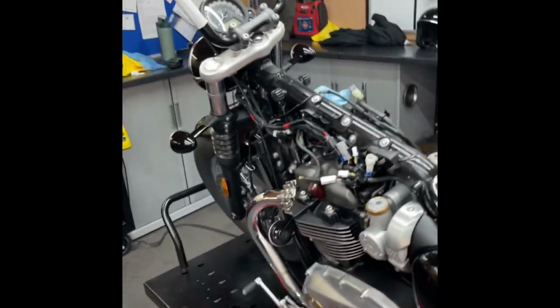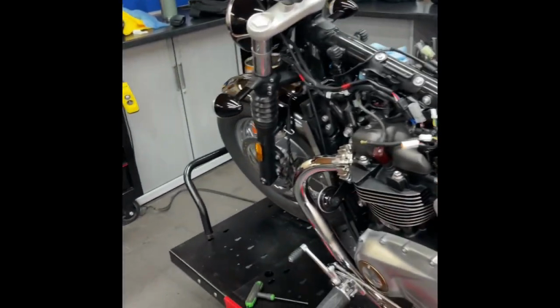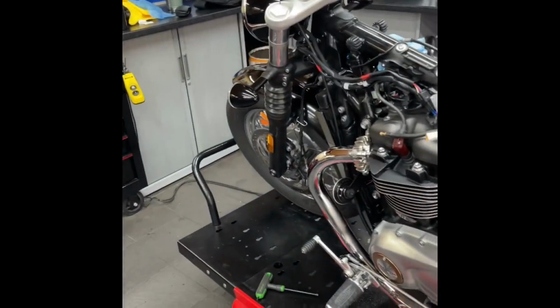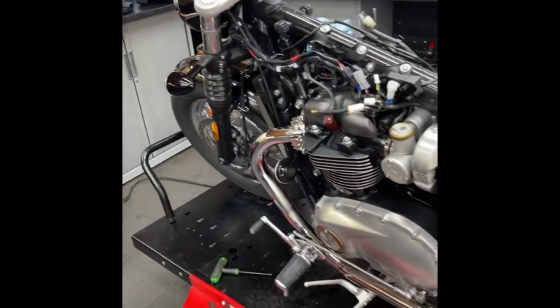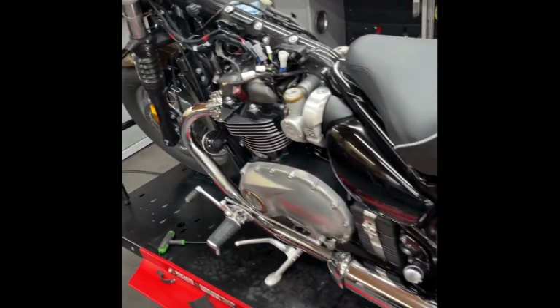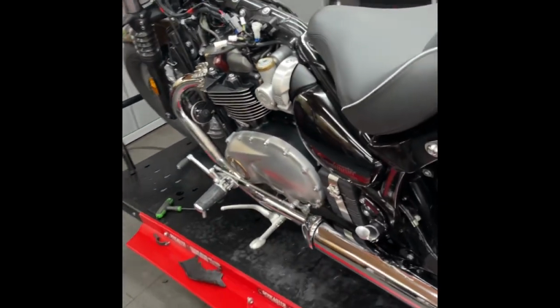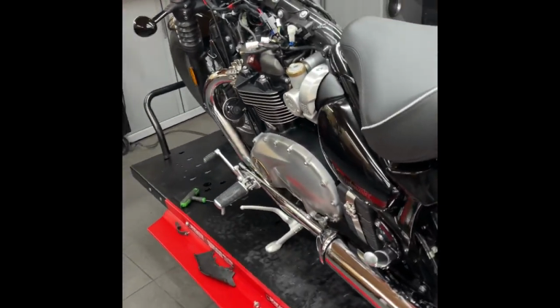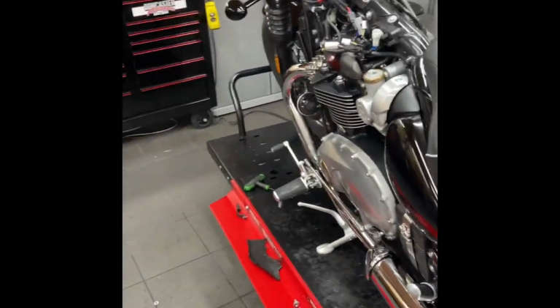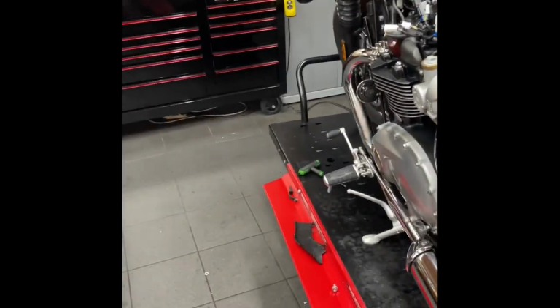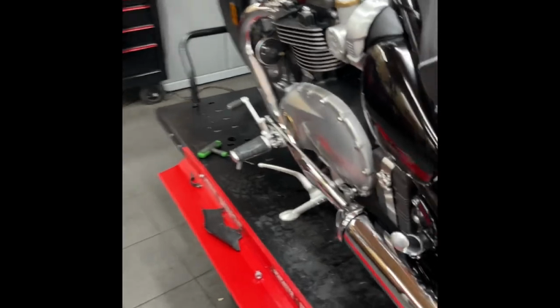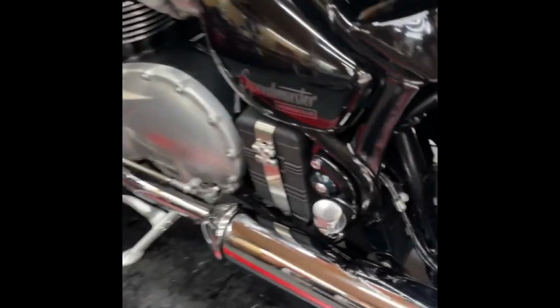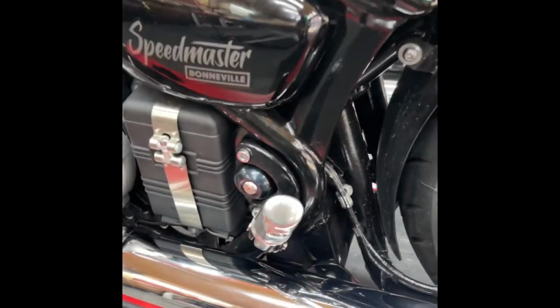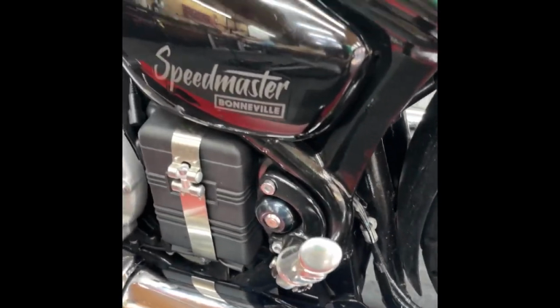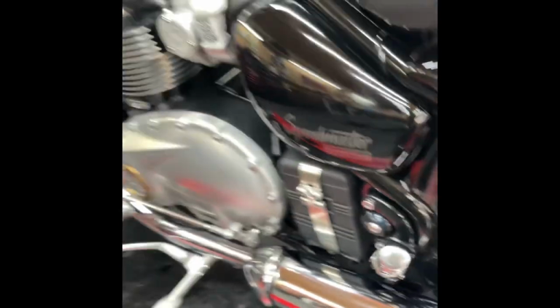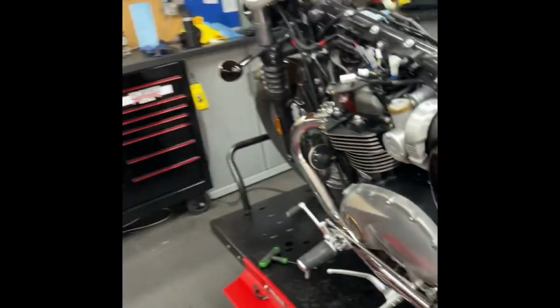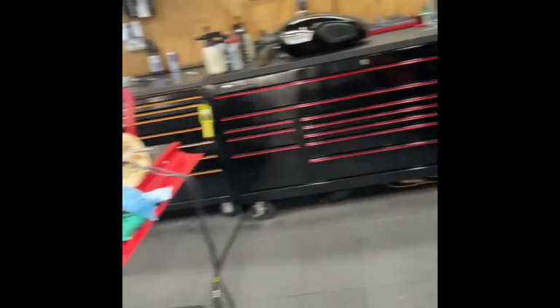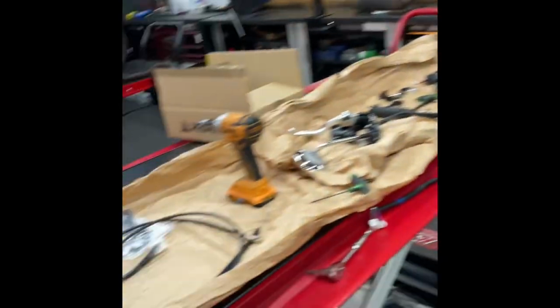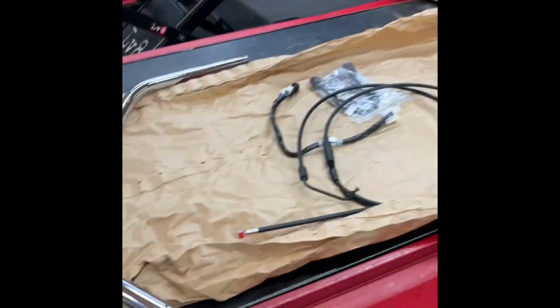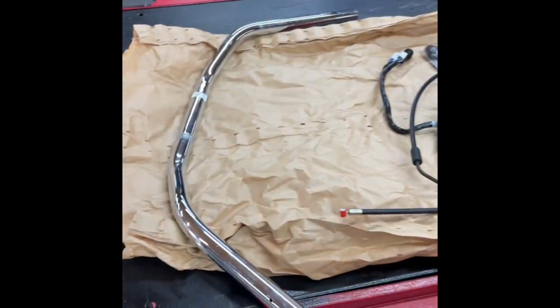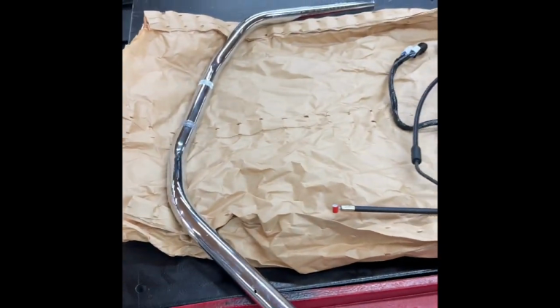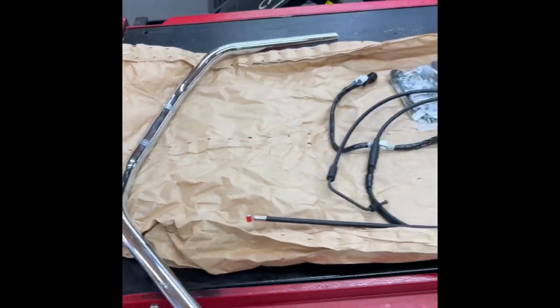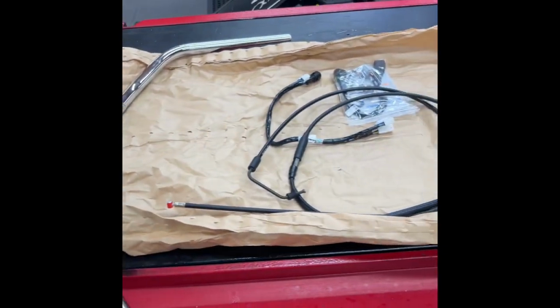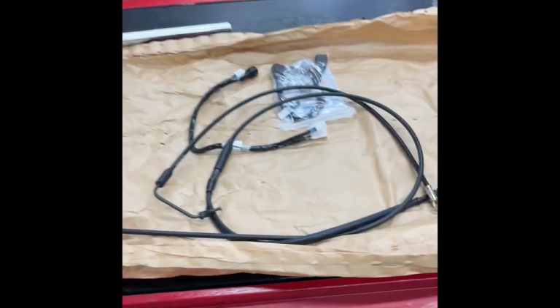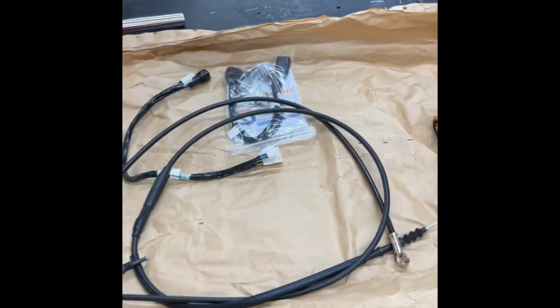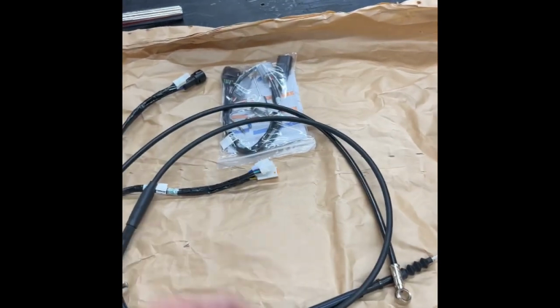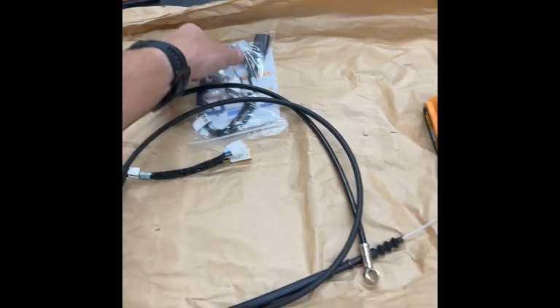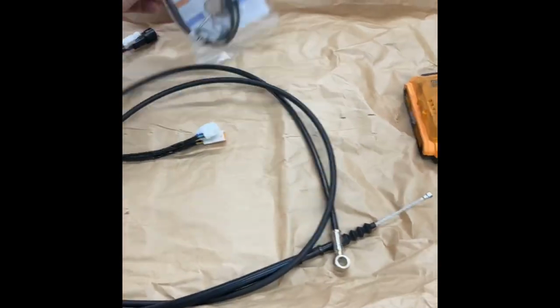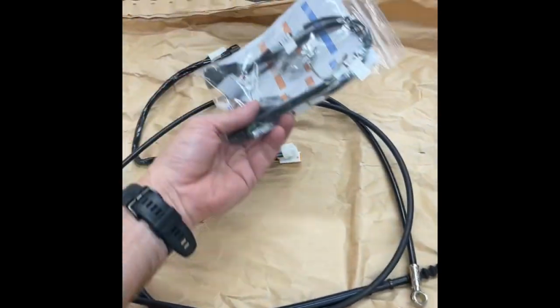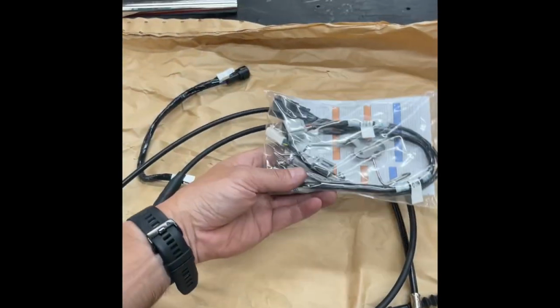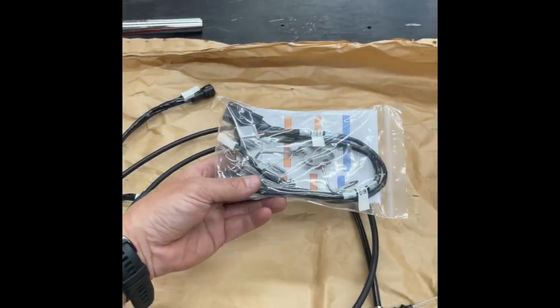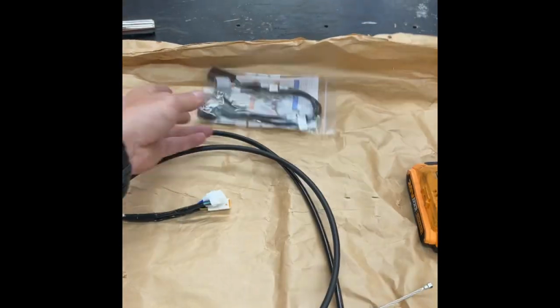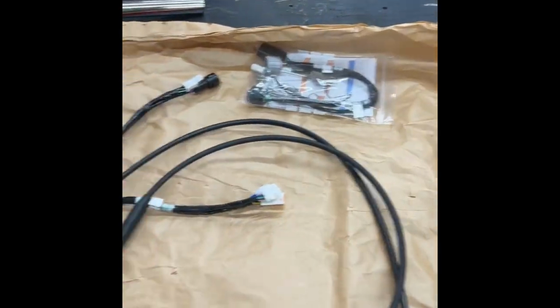Ape Hanger Conversion on the Bonneville Speedmaster. The Triumph kit comes with everything you need, apparently.